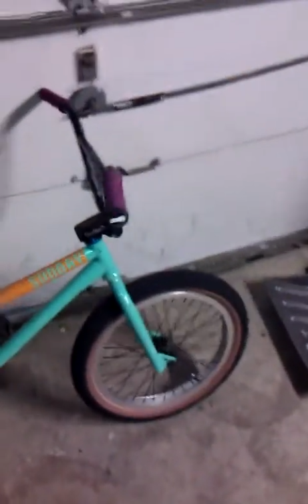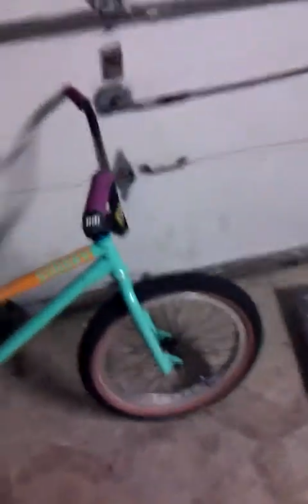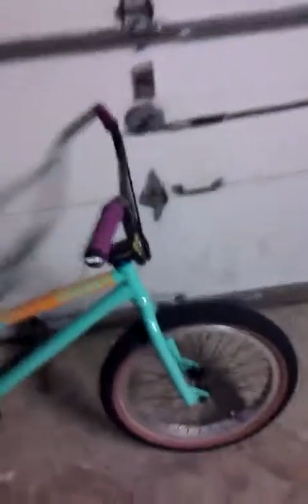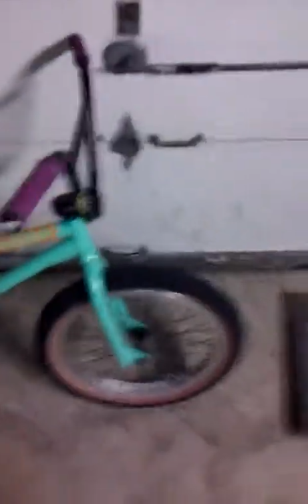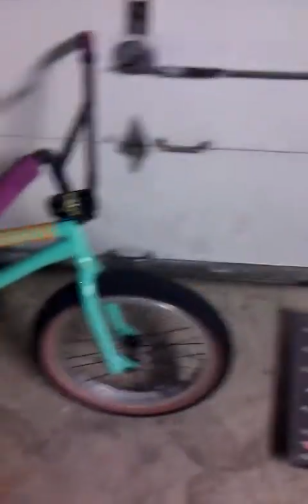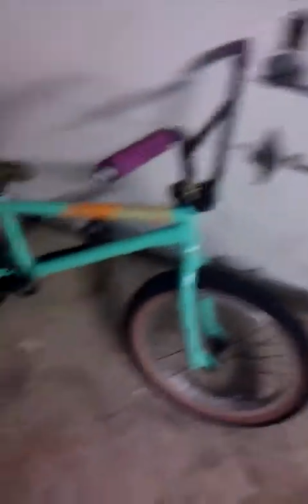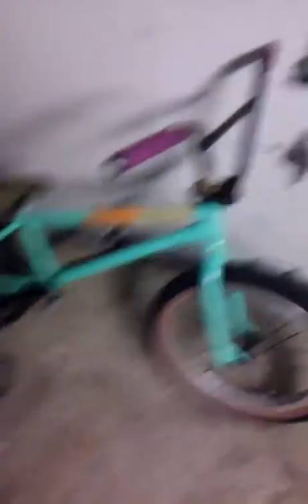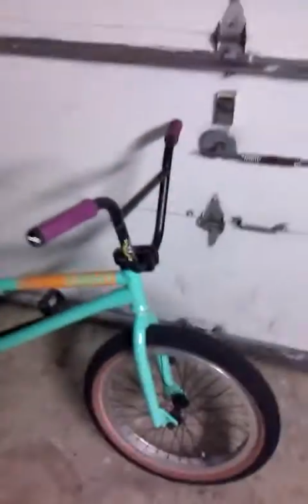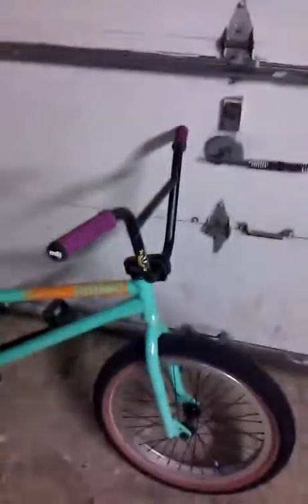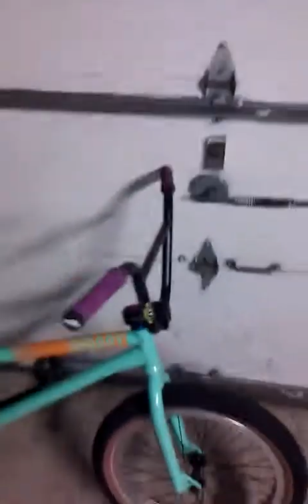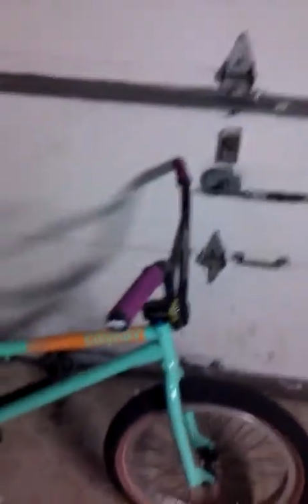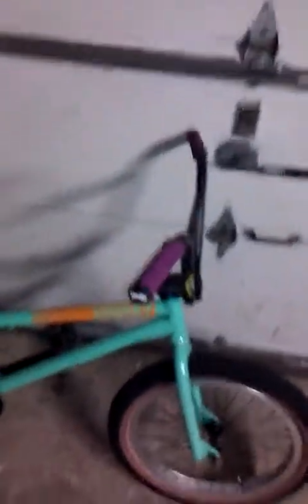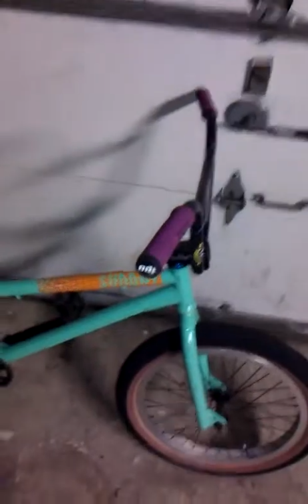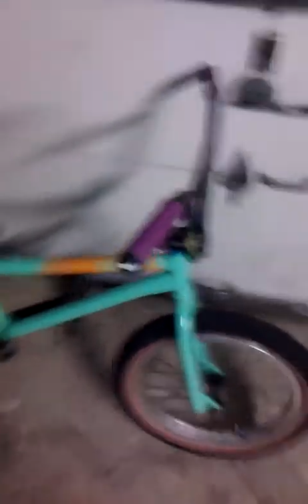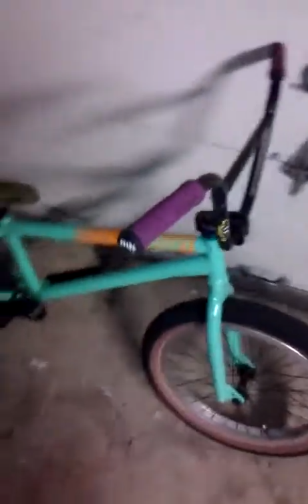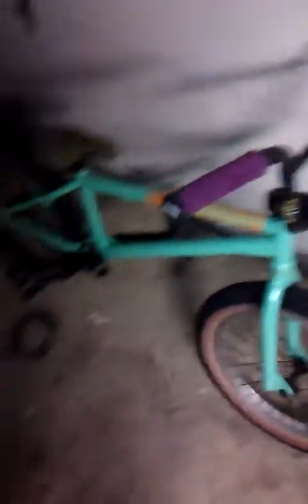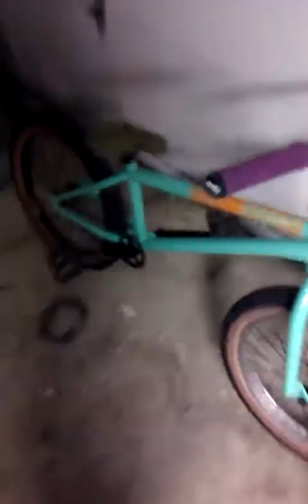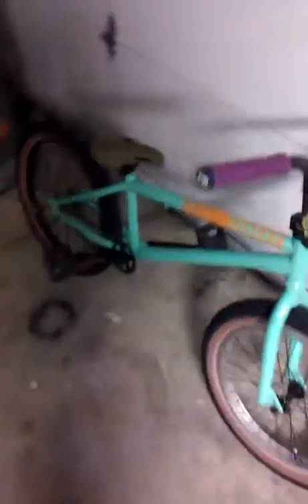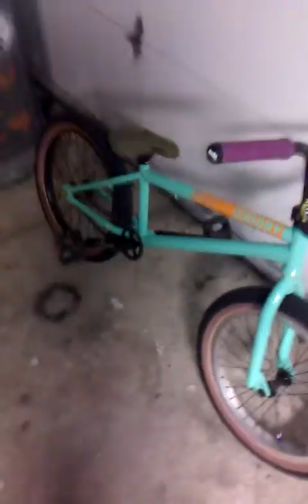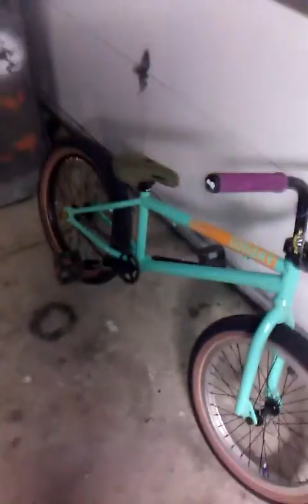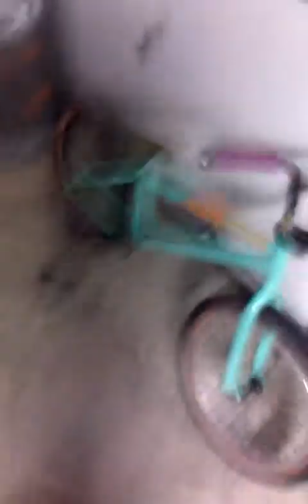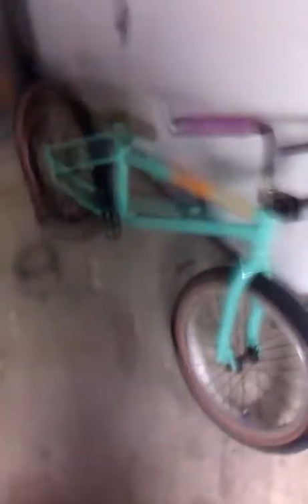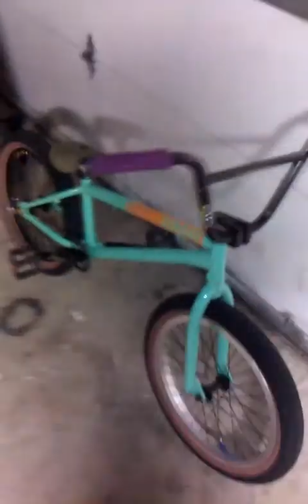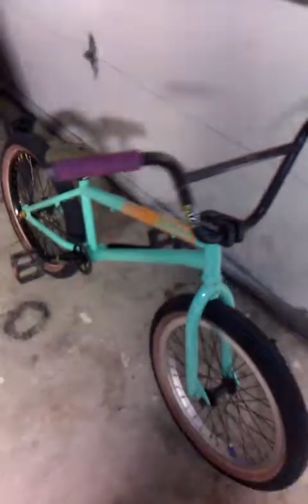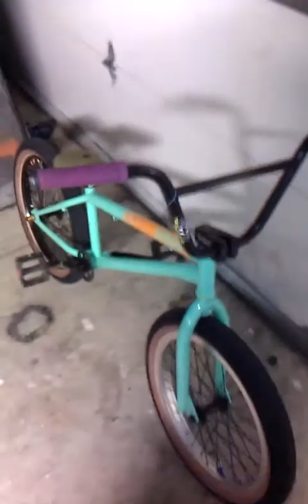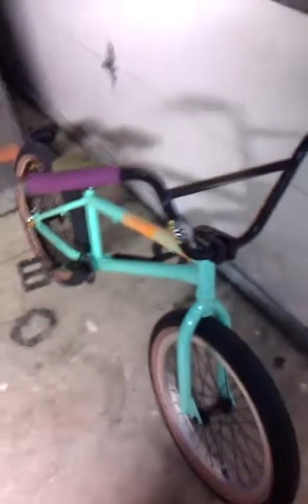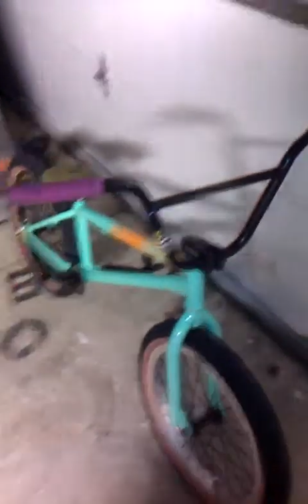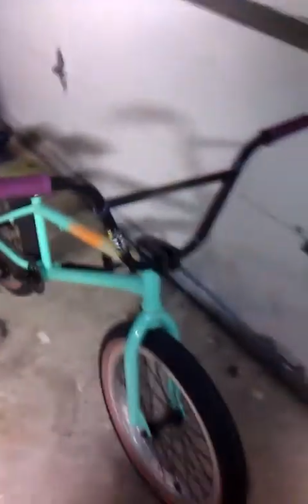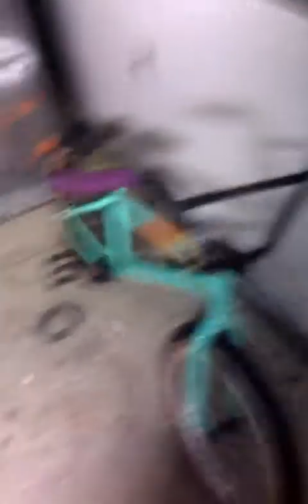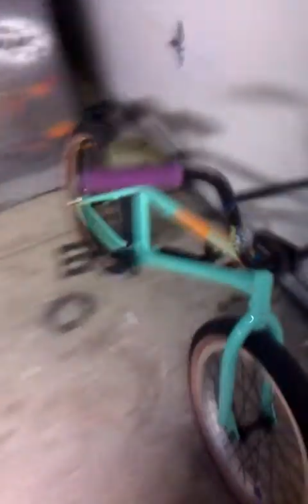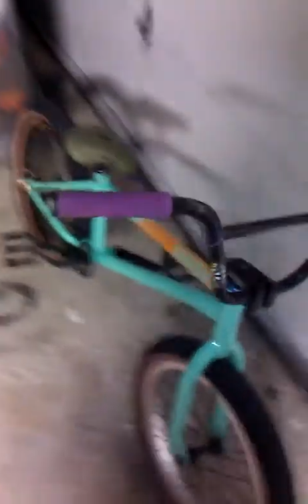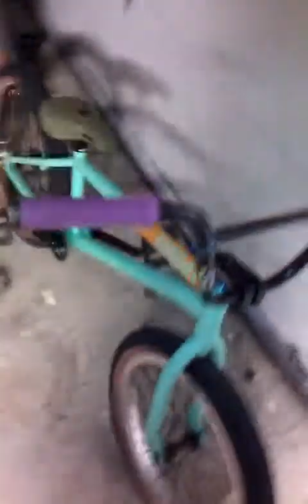What's up YouTube, Fear Crispy here again with another bike check of my 2012 Aaron Ross AM. I got a couple new parts so I'm just gonna review these real quick and go over them.